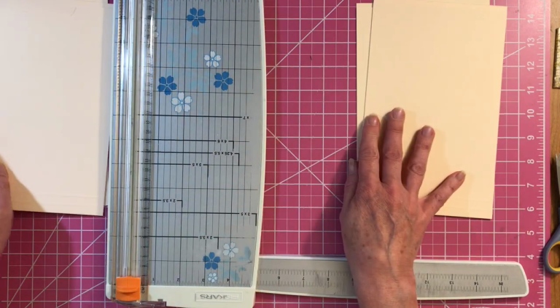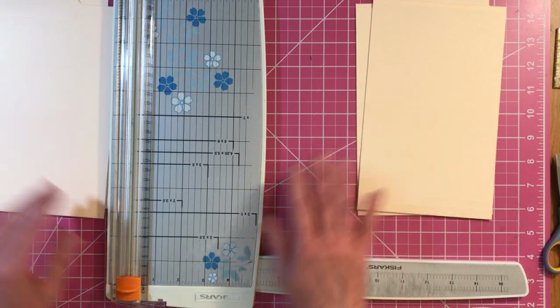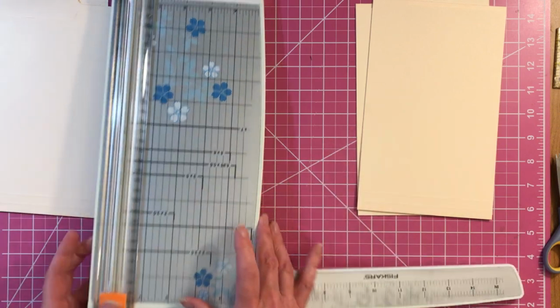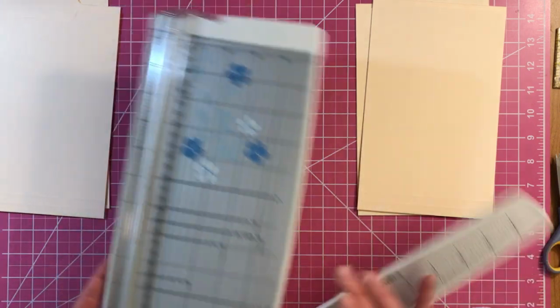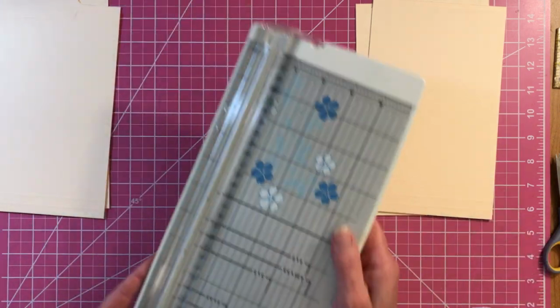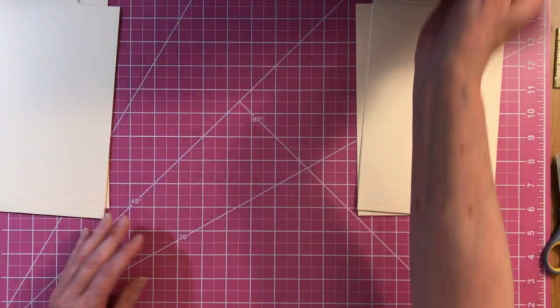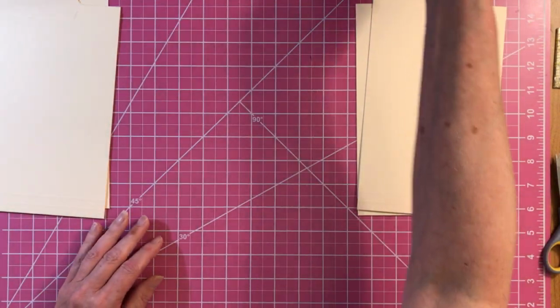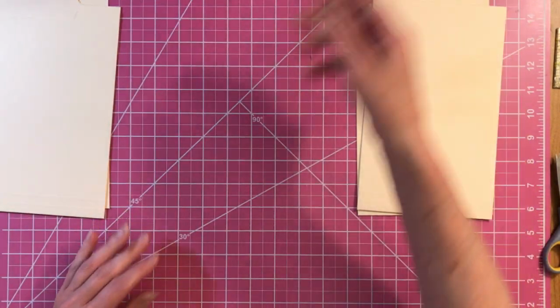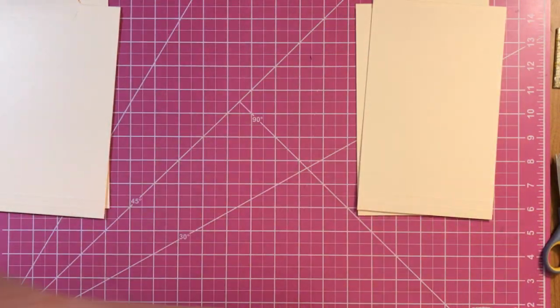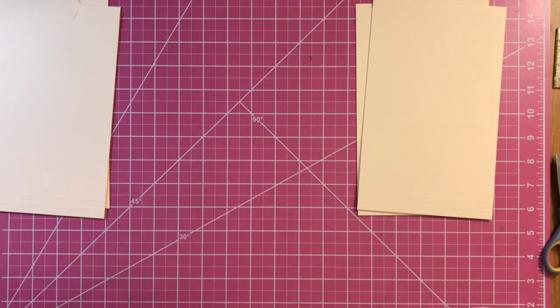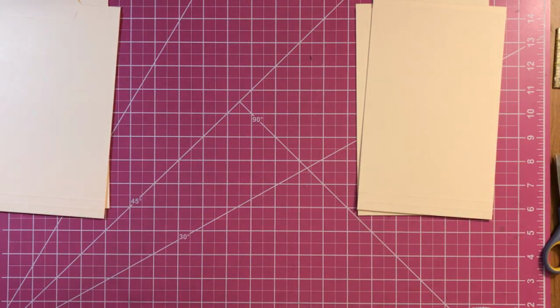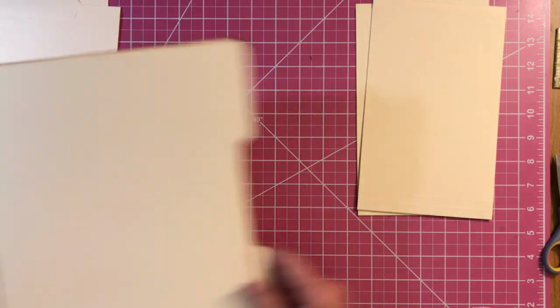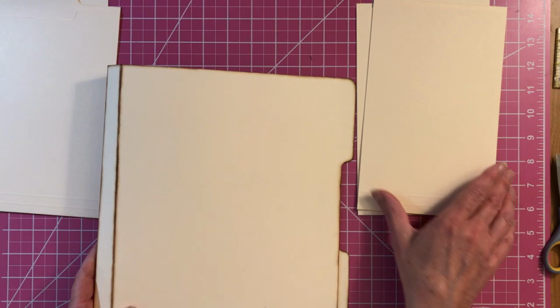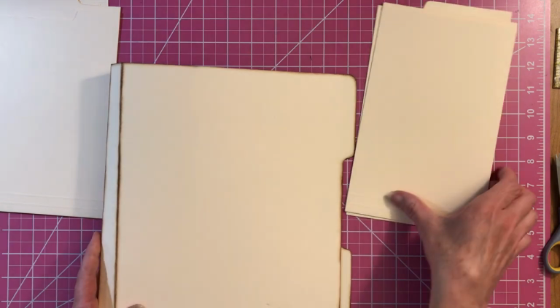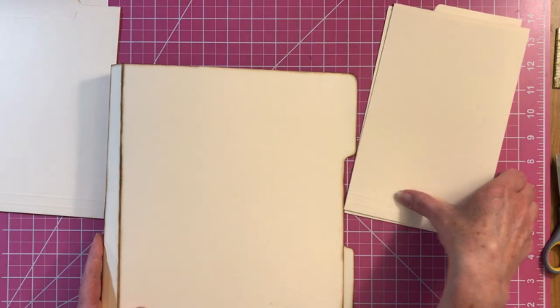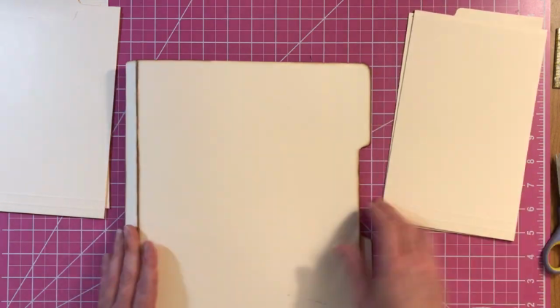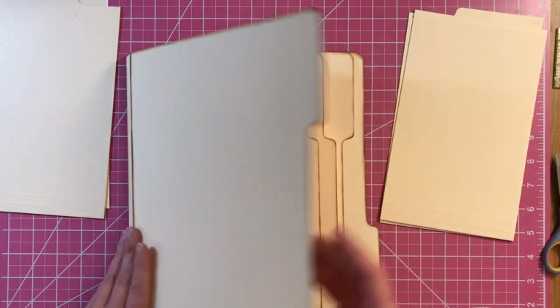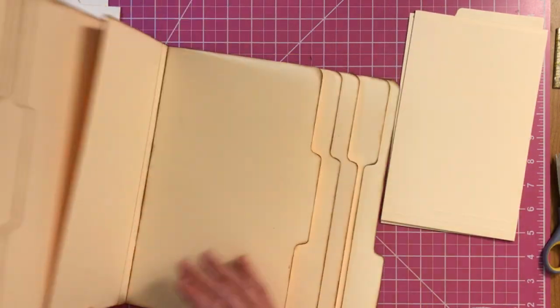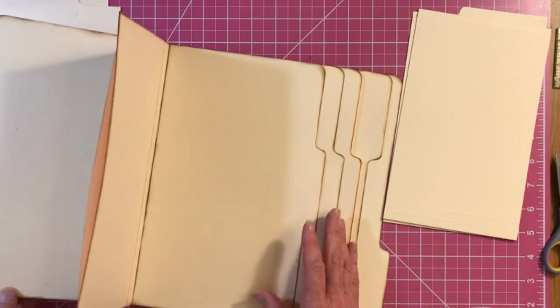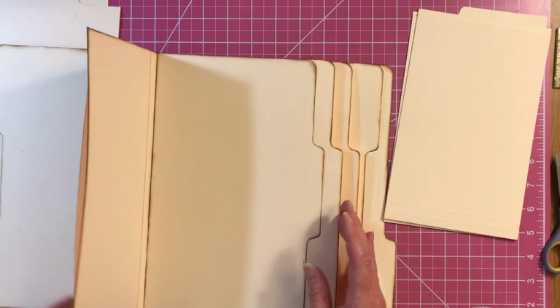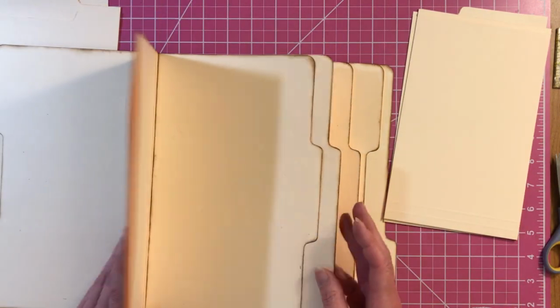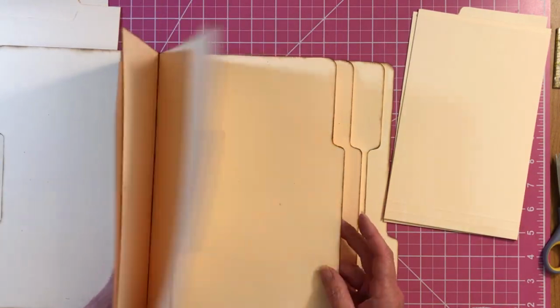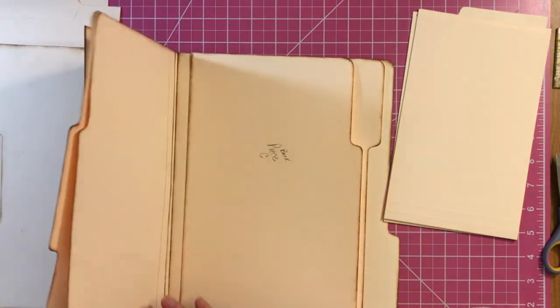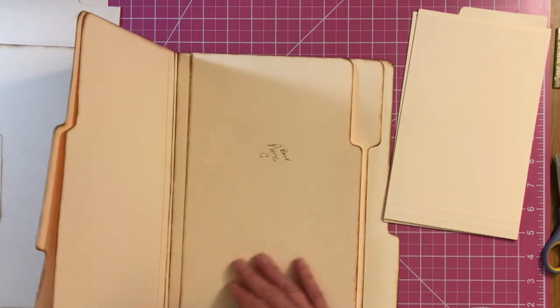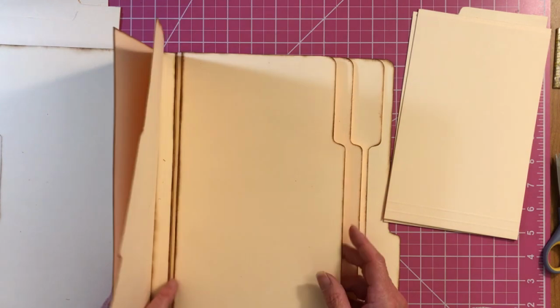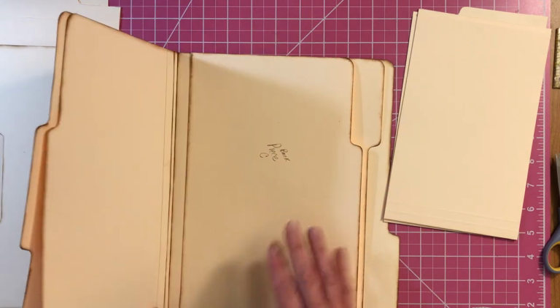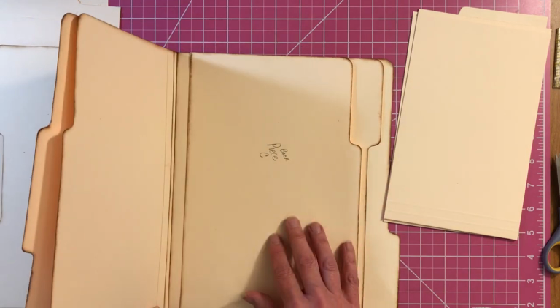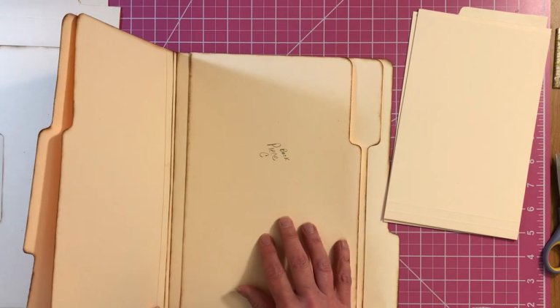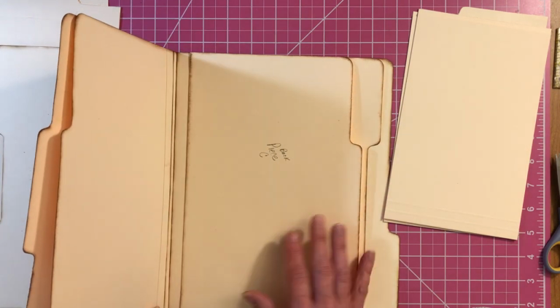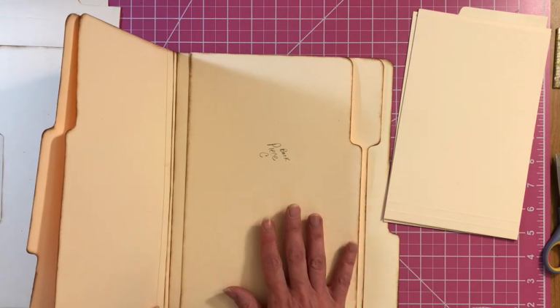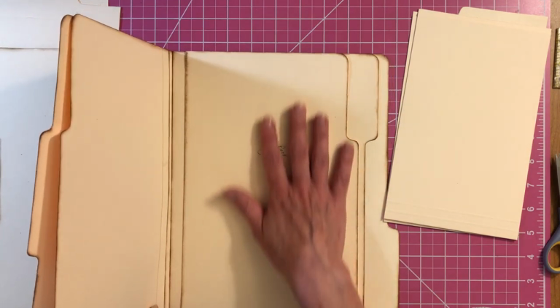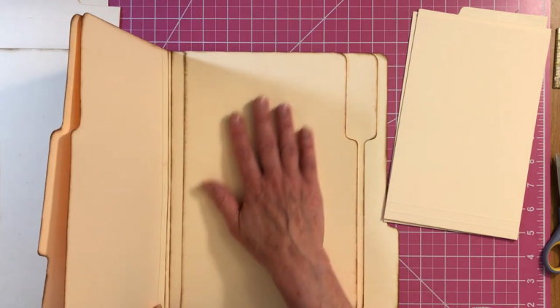Keep them kind of together. Now you're going to grab your album and we're going to need some hinges. These are going right on top of our pocket page.